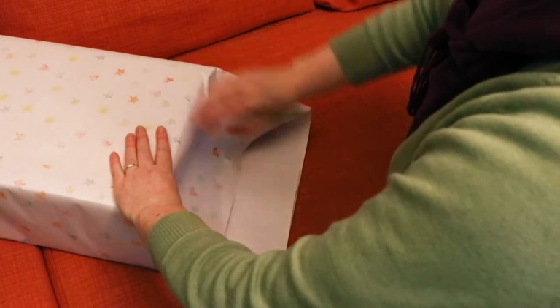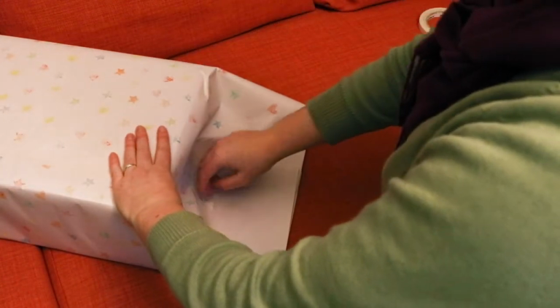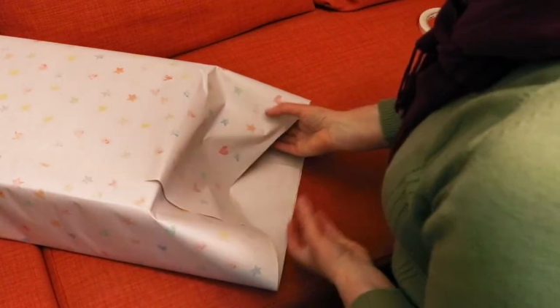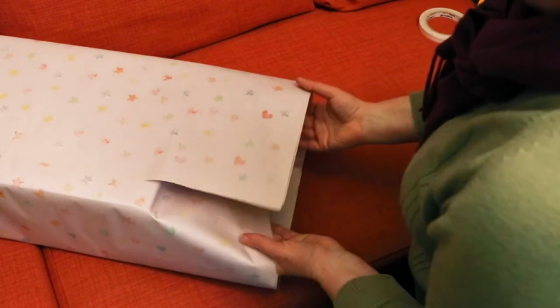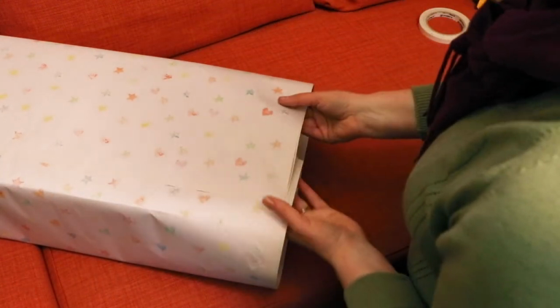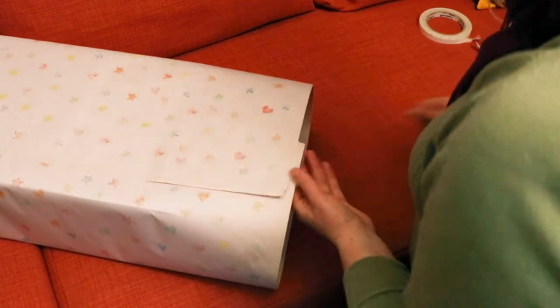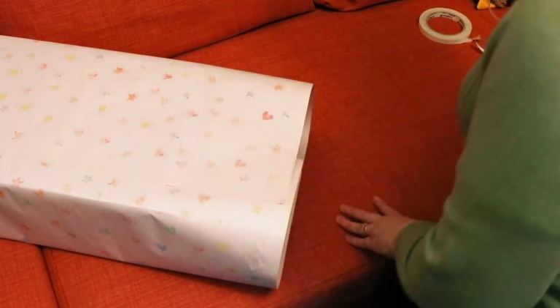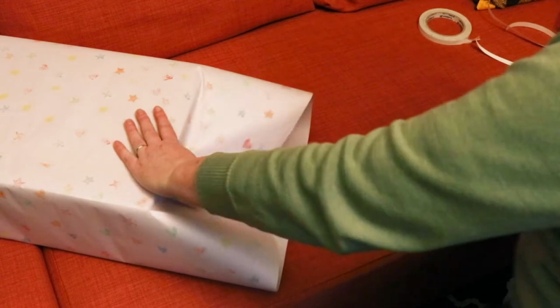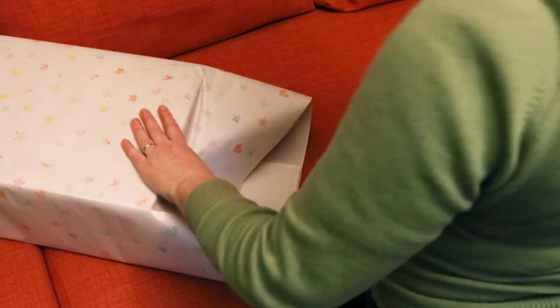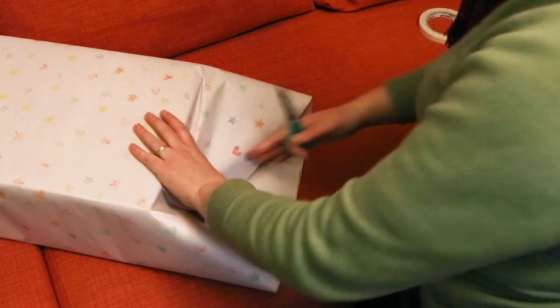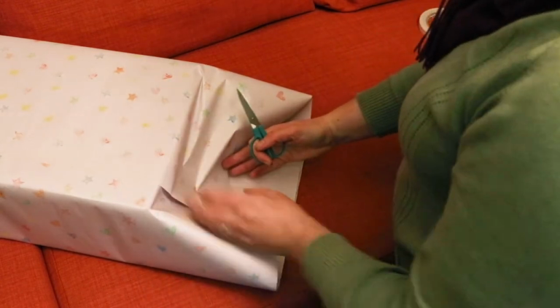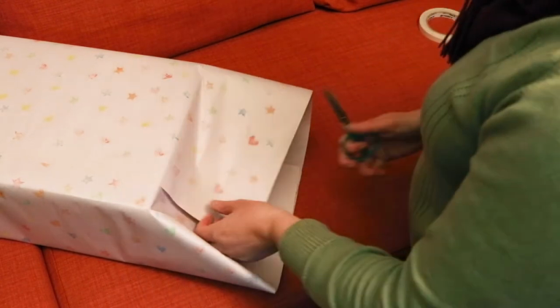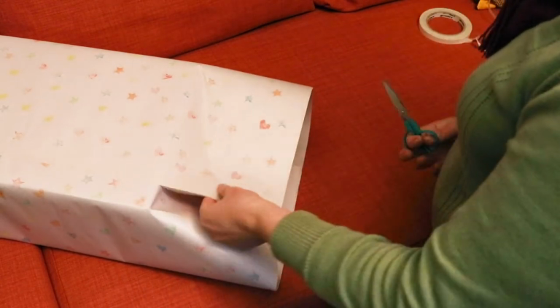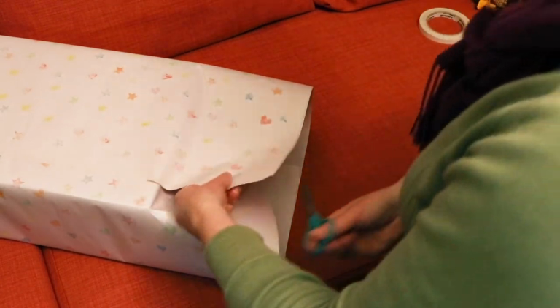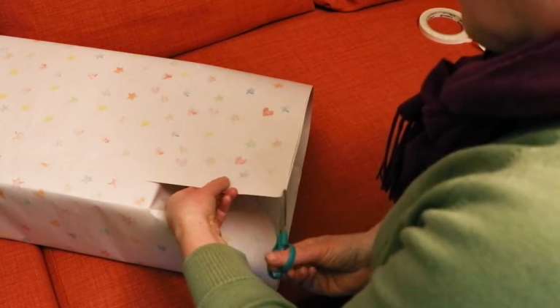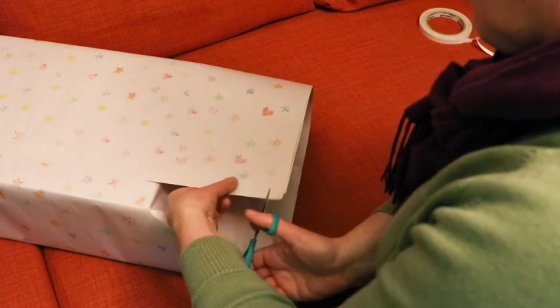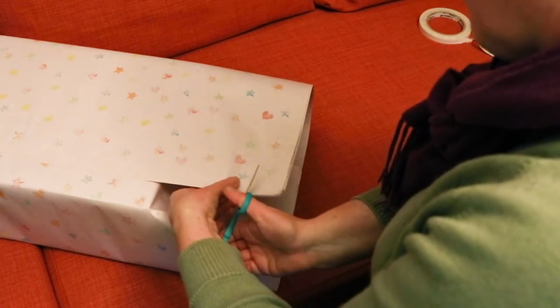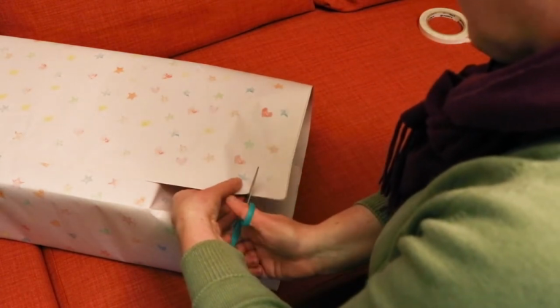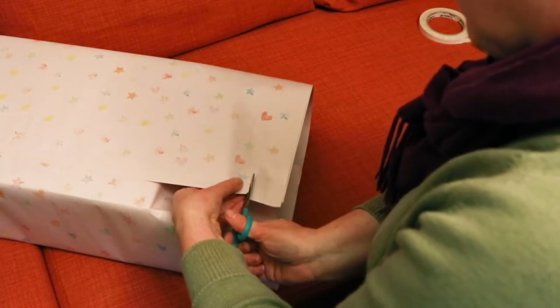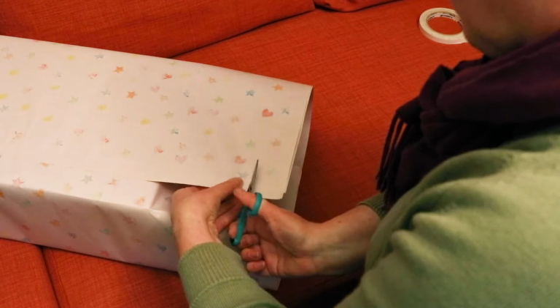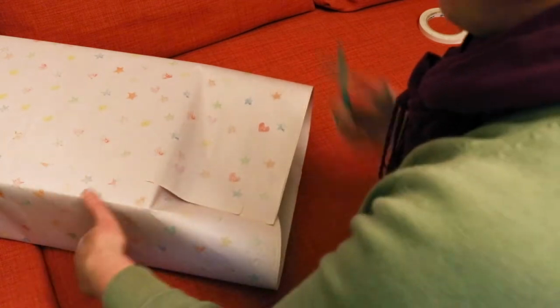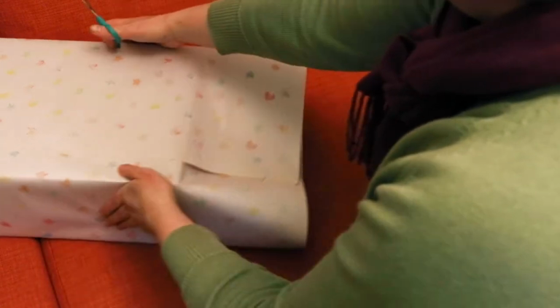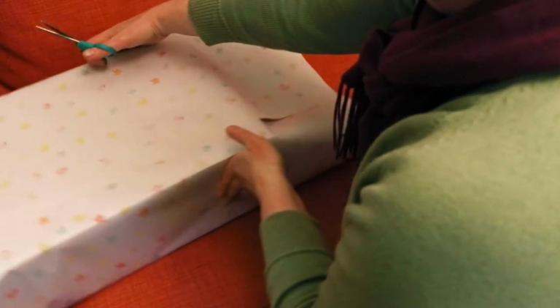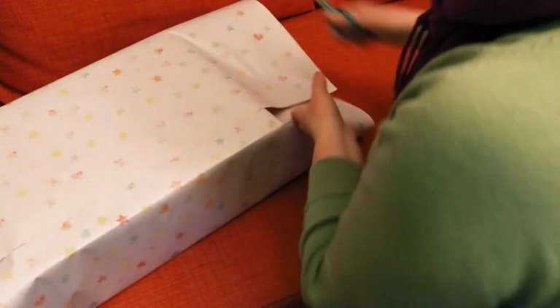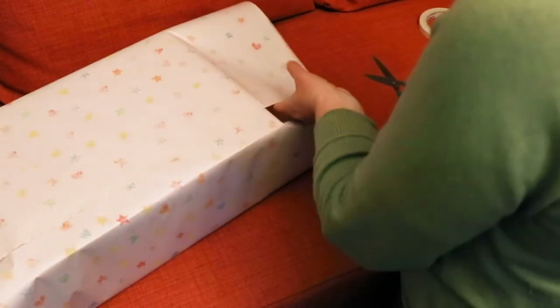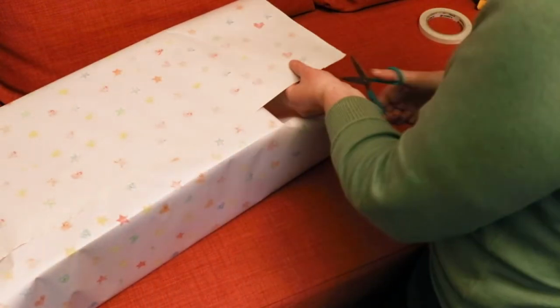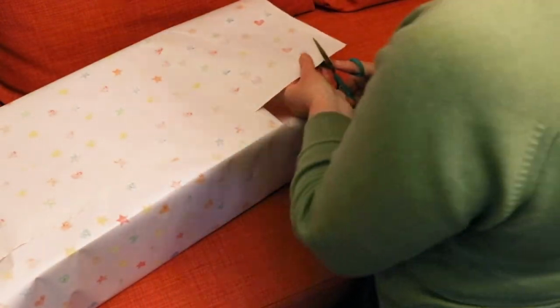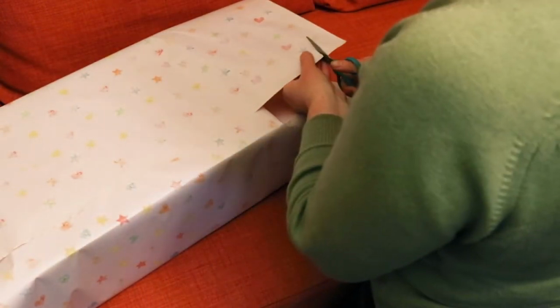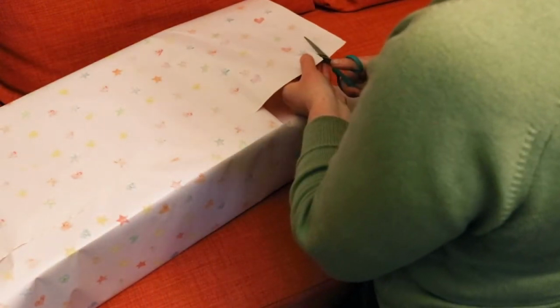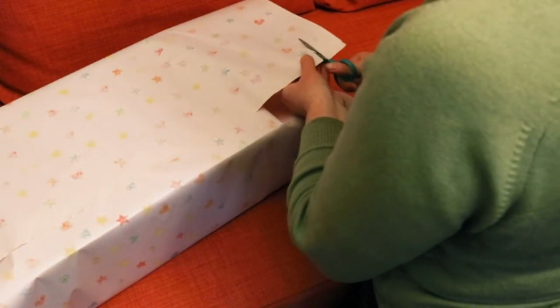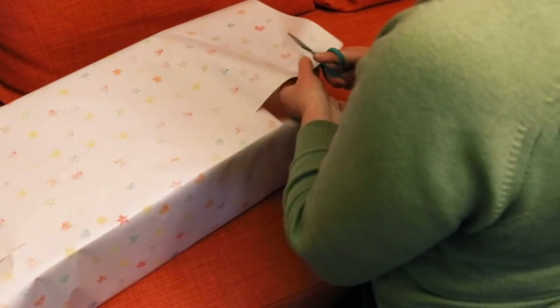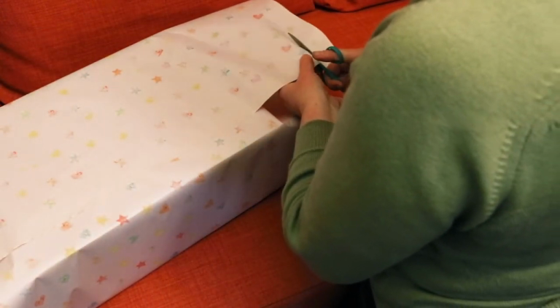Folding up the sides neatly is probably the trickiest bit of the whole process. There are a number of ways you can do this, but my method is to check the length of your sides, and if it's longer than the height of your box, trim away any excess with some scissors.